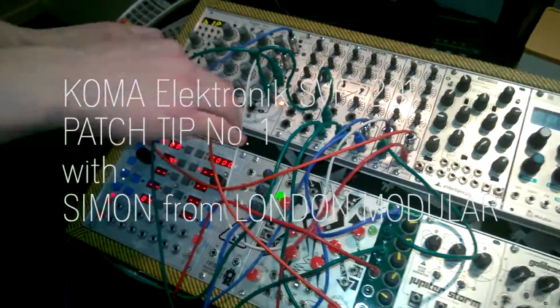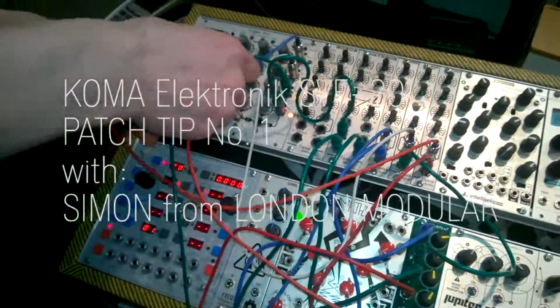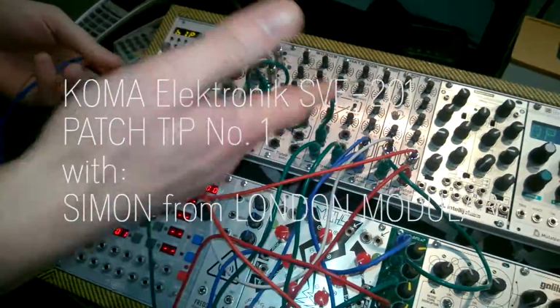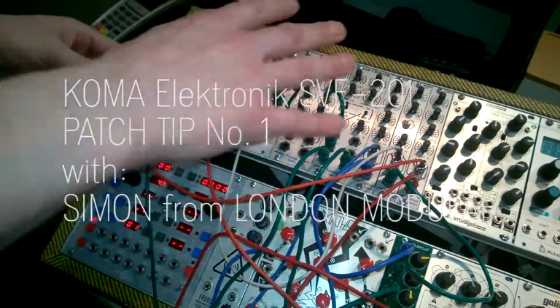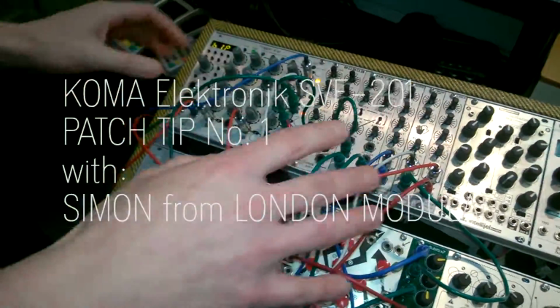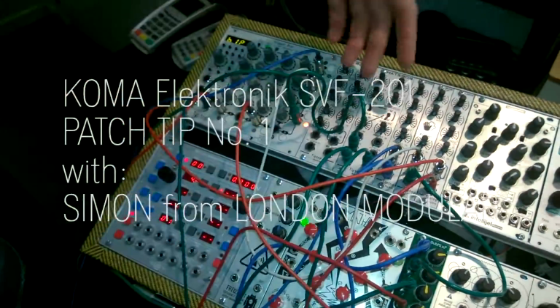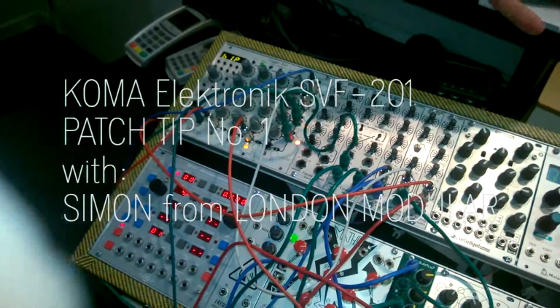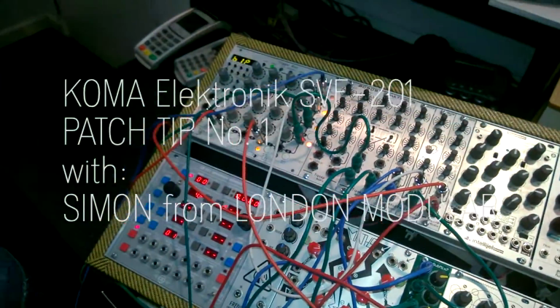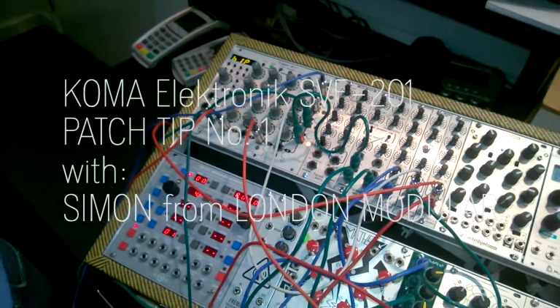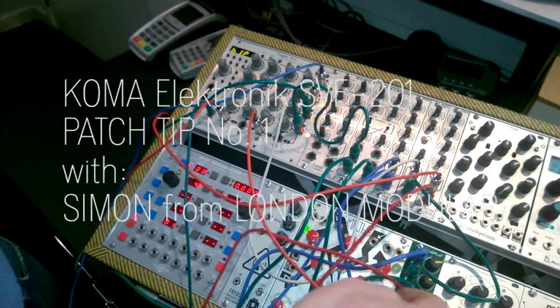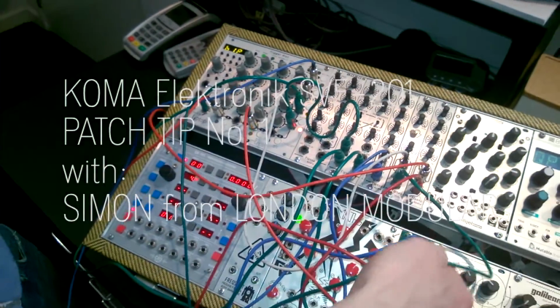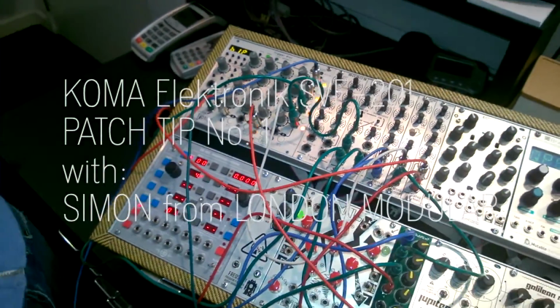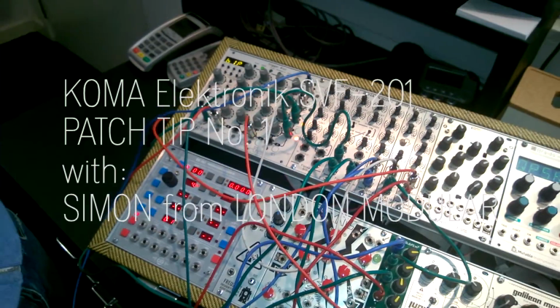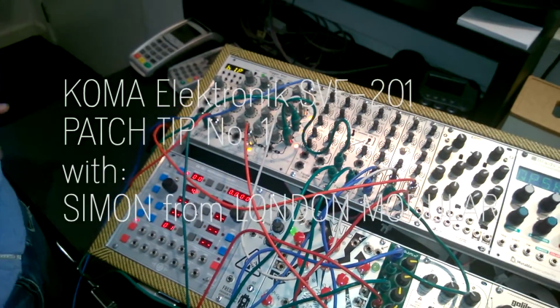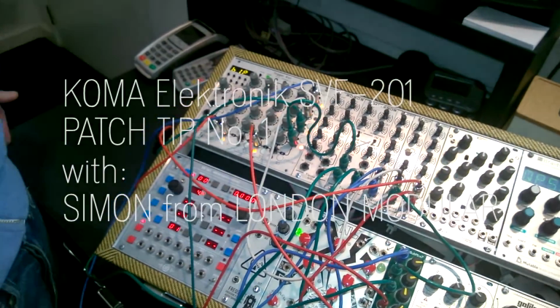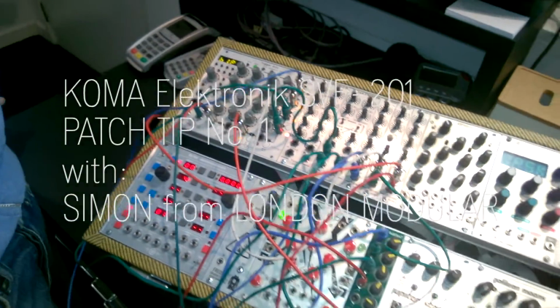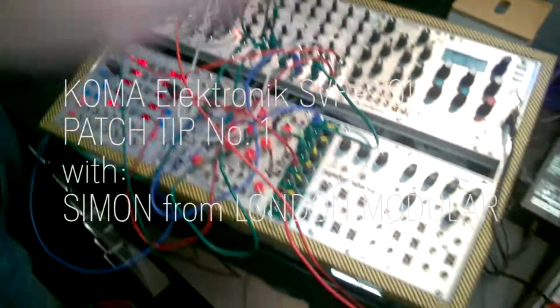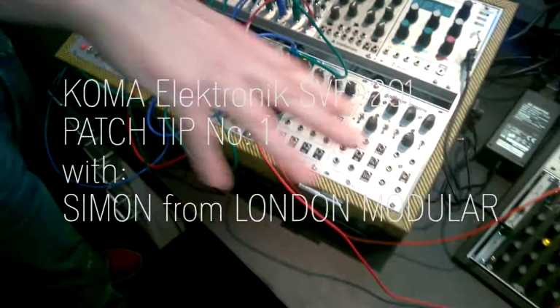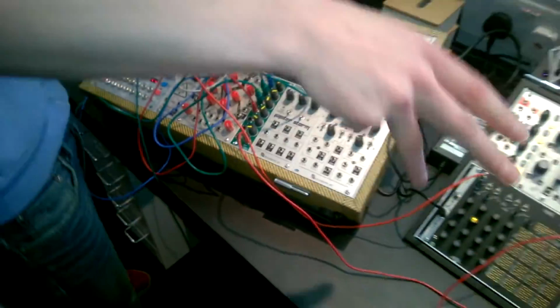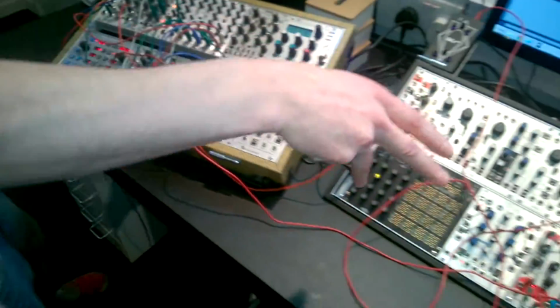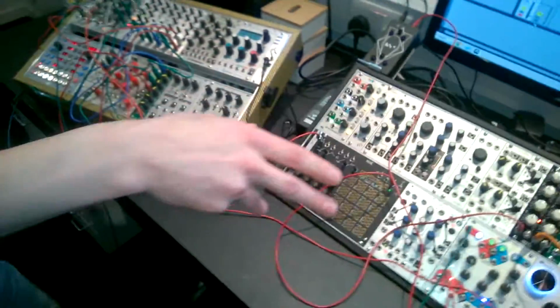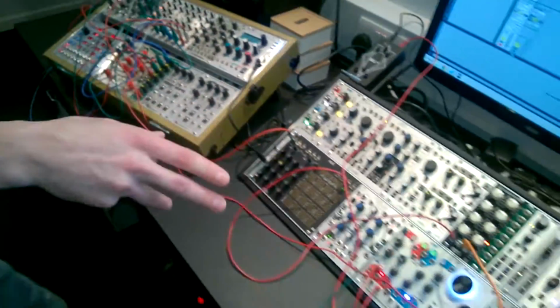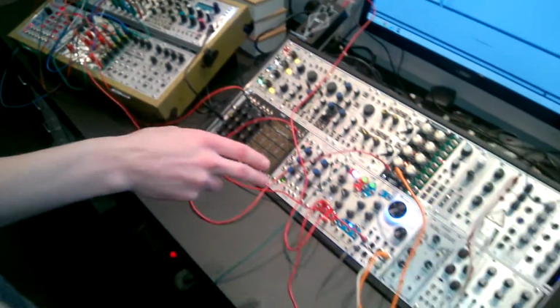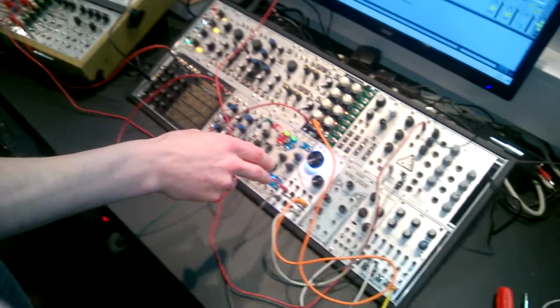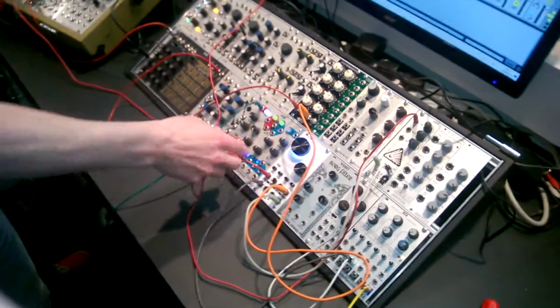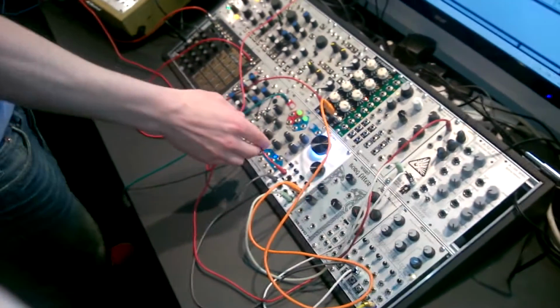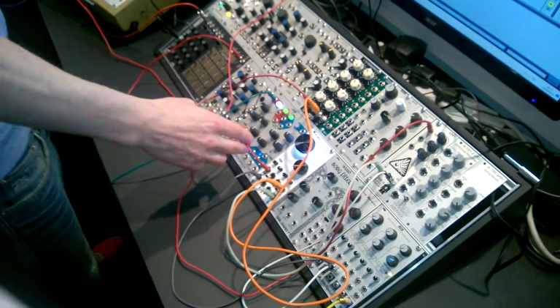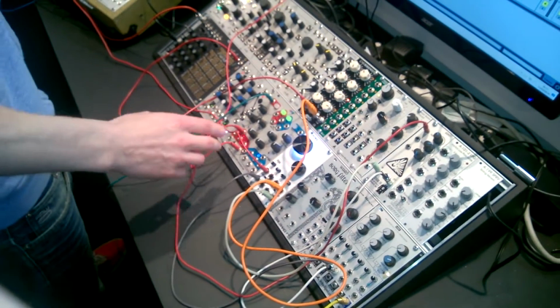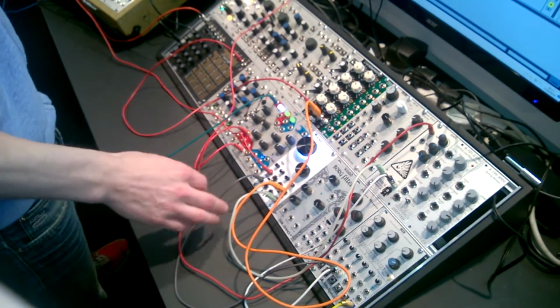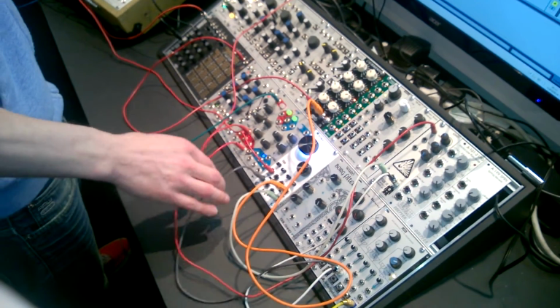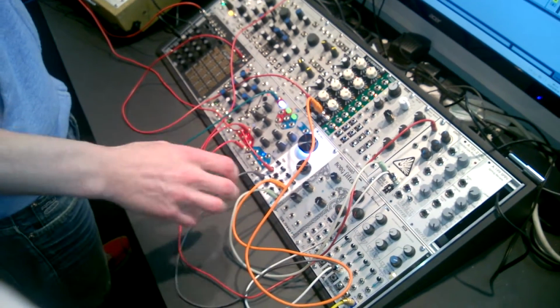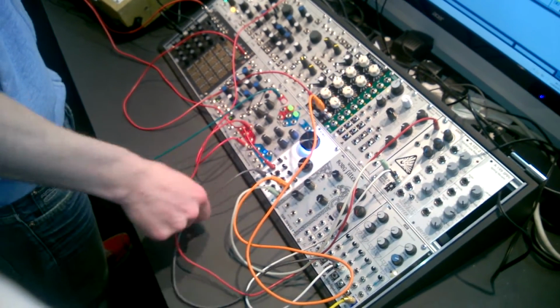I've got a load of beats running from the trigger drive from all the drum modules. They're getting mixed down with this guy into a single cable, and then that's going into the SVF. So we've got a single input going in, but we've got multiple outputs.